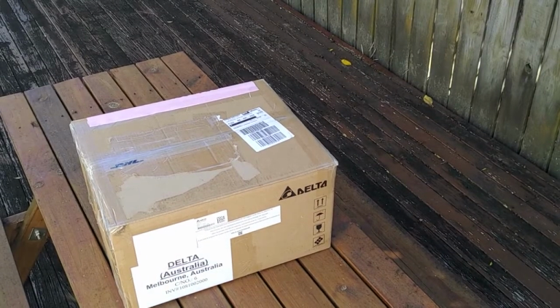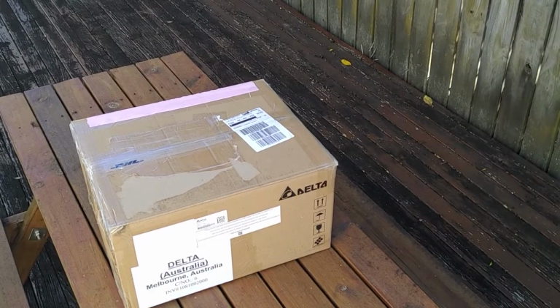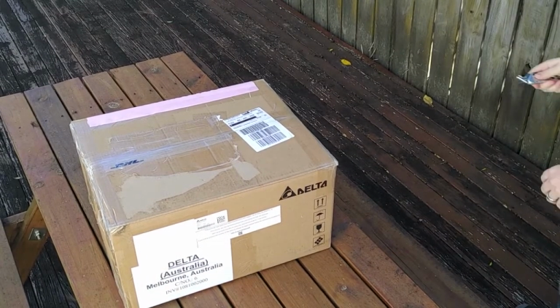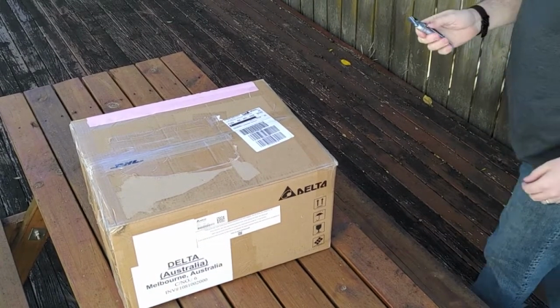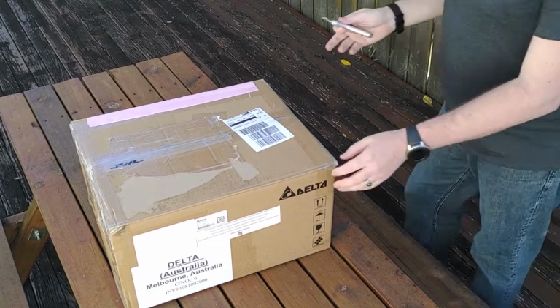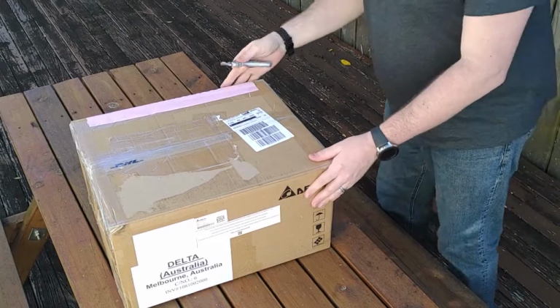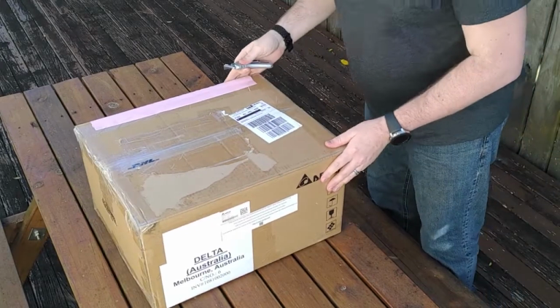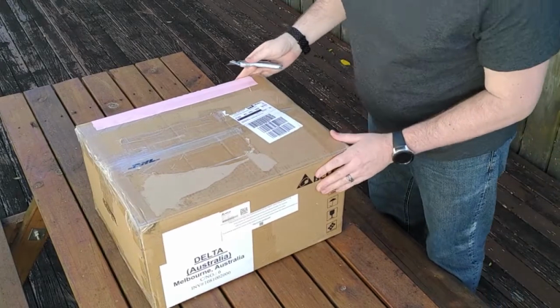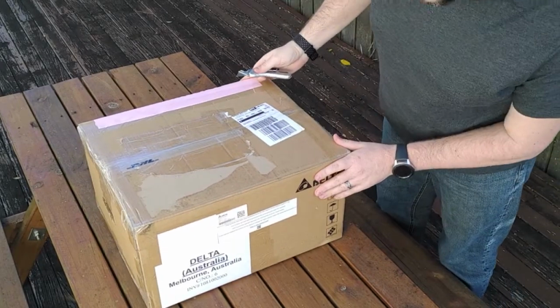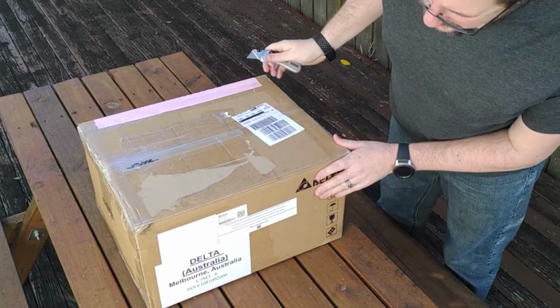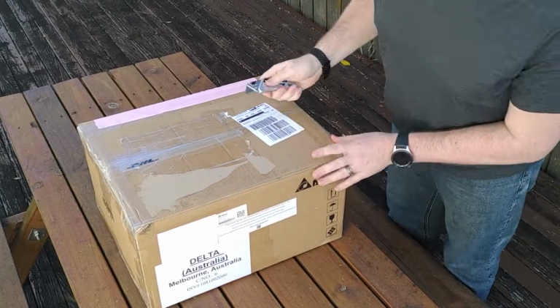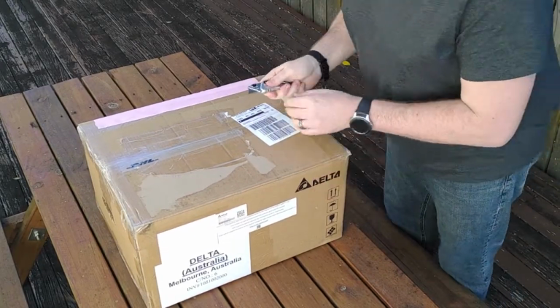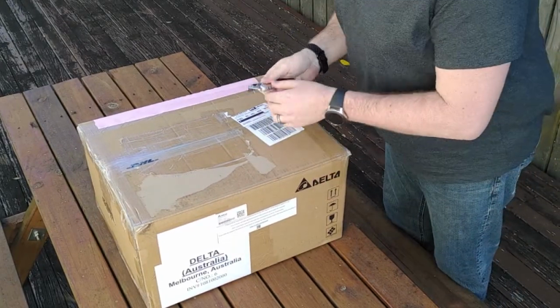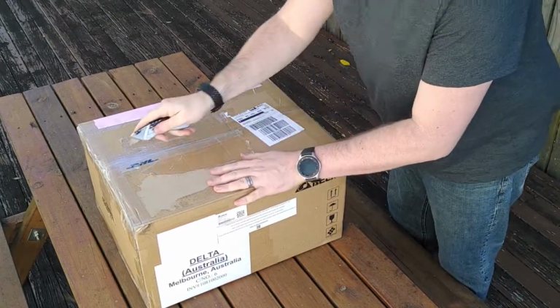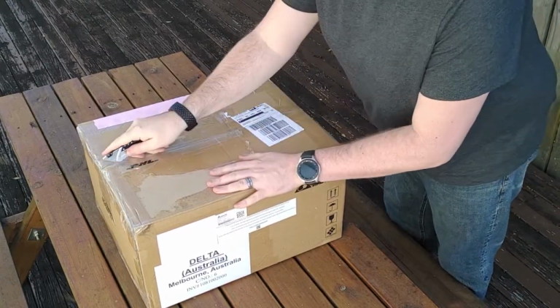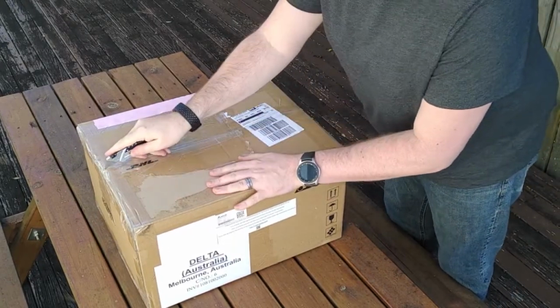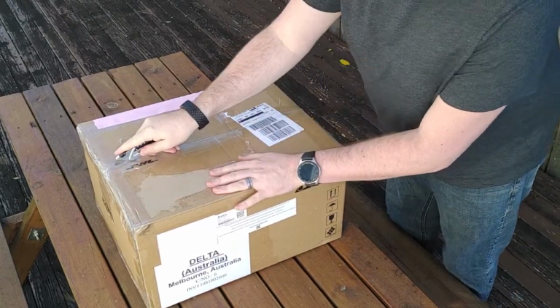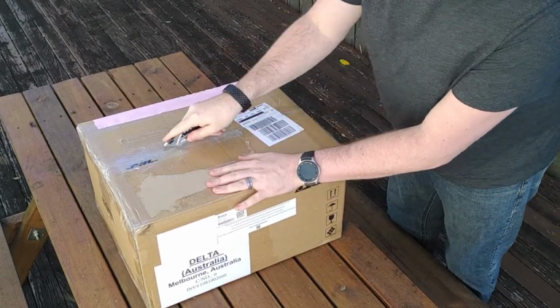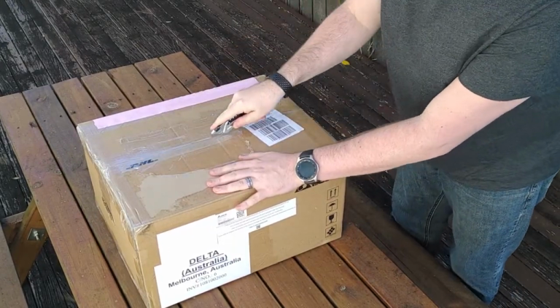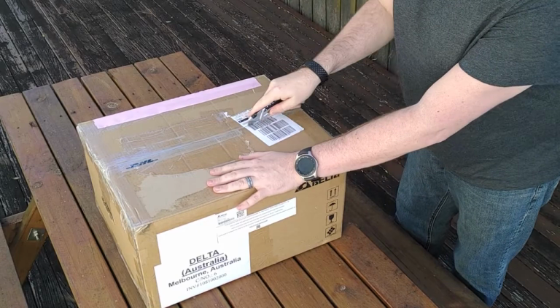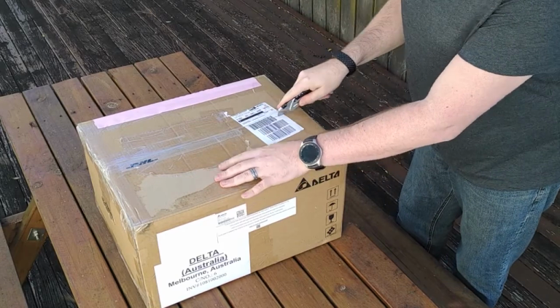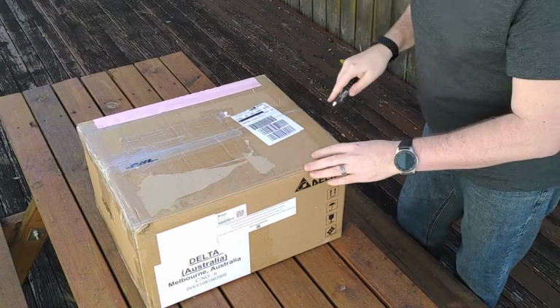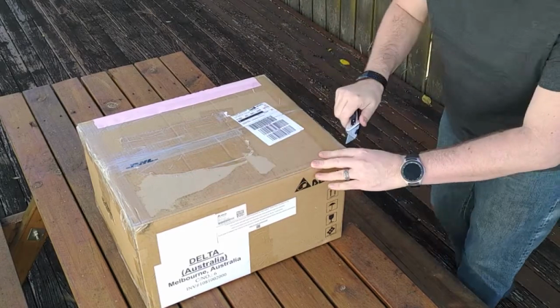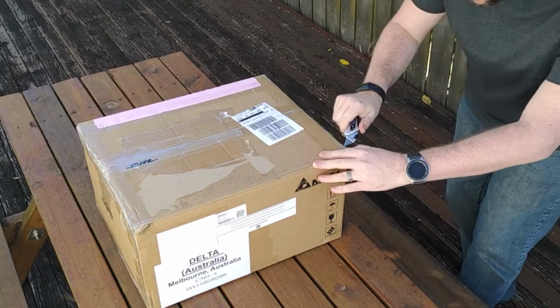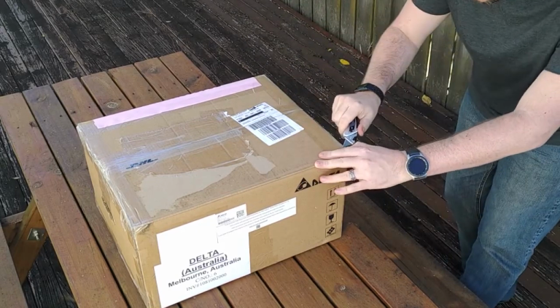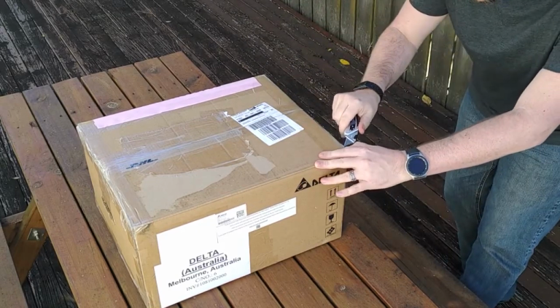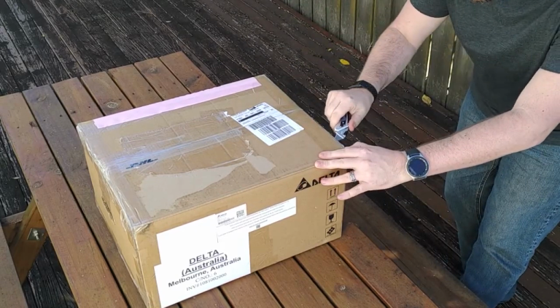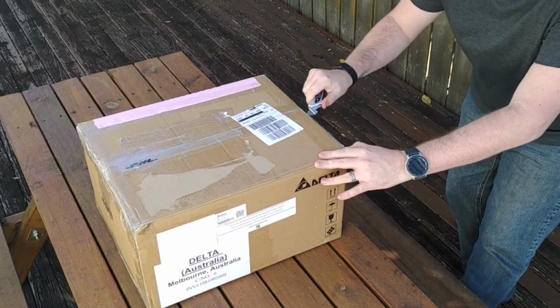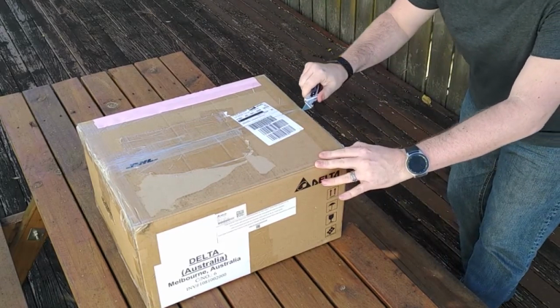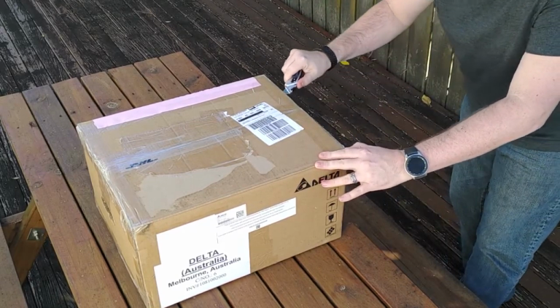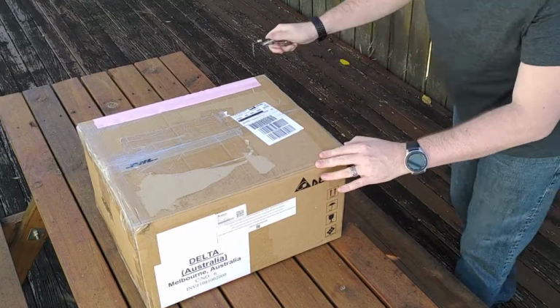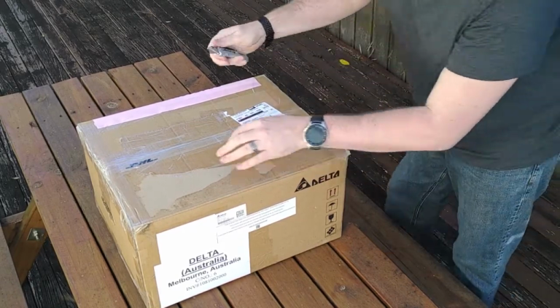All right, so the first thing I'm going to notice about this is — this box is incredibly small for a 5kW inverter of this magnitude.